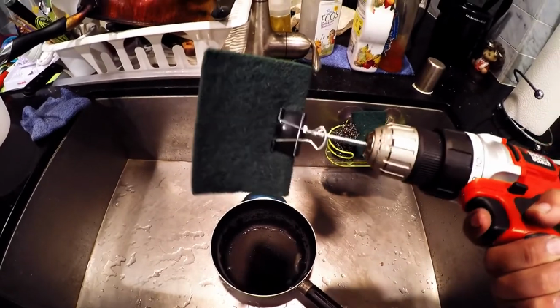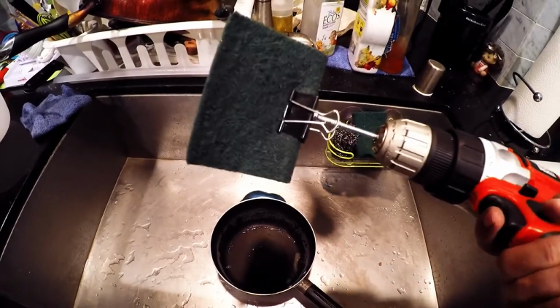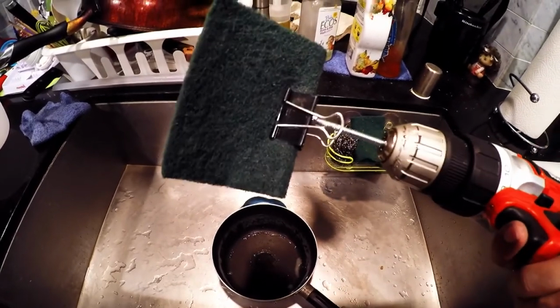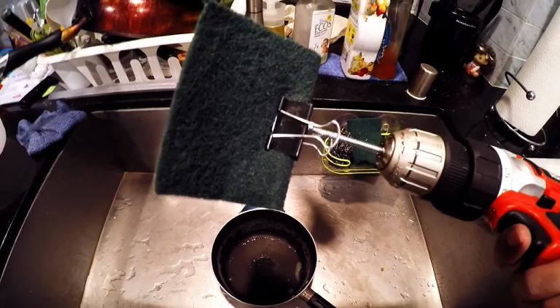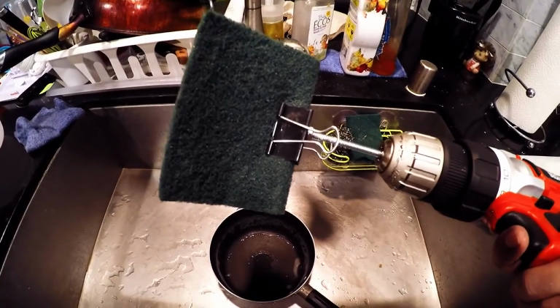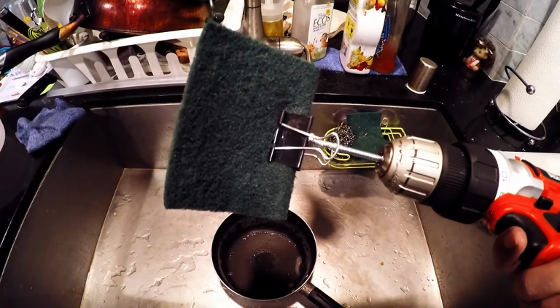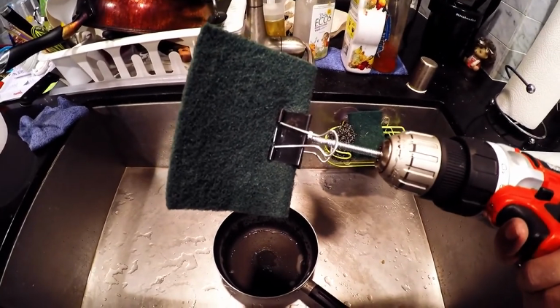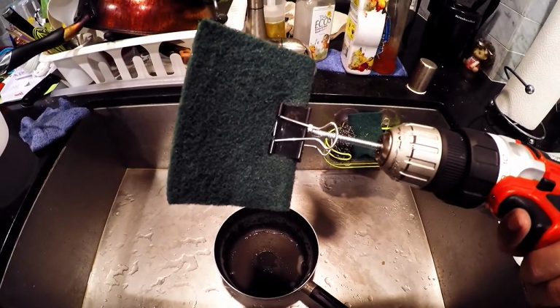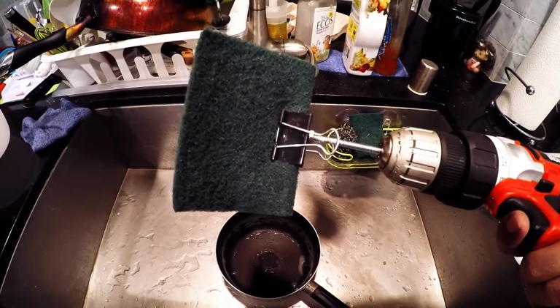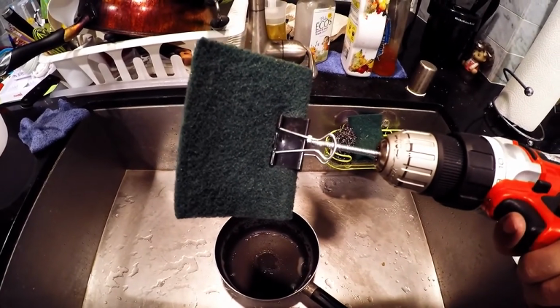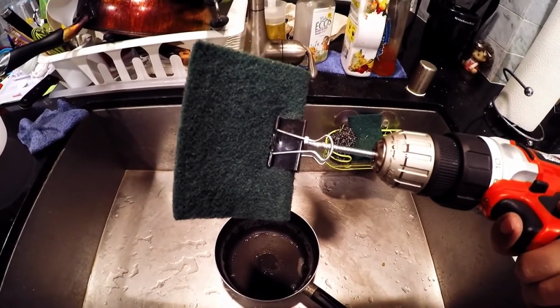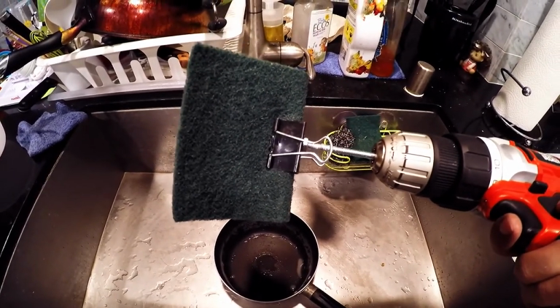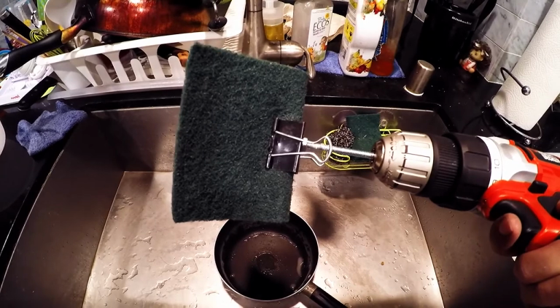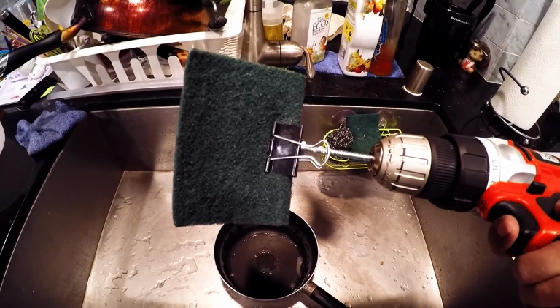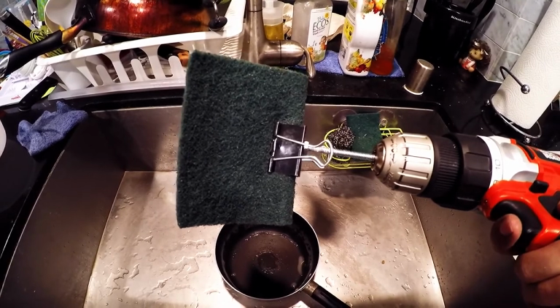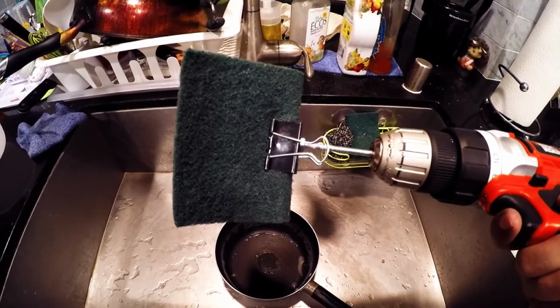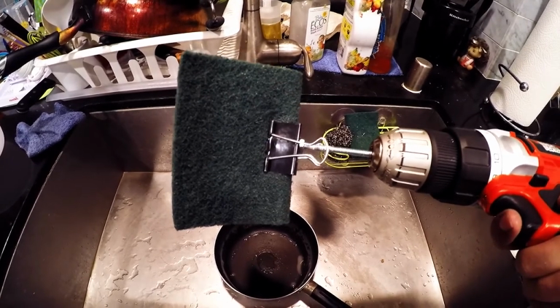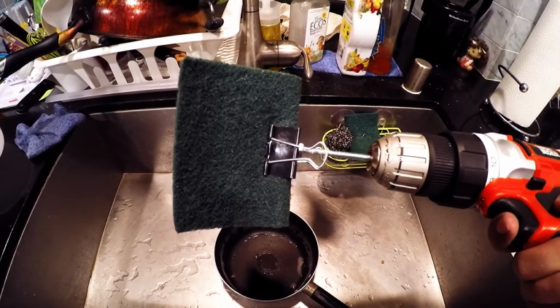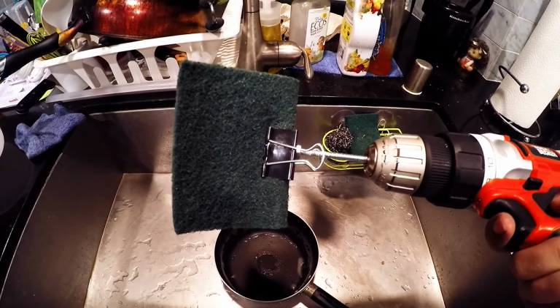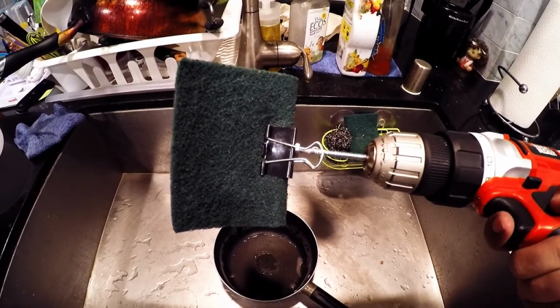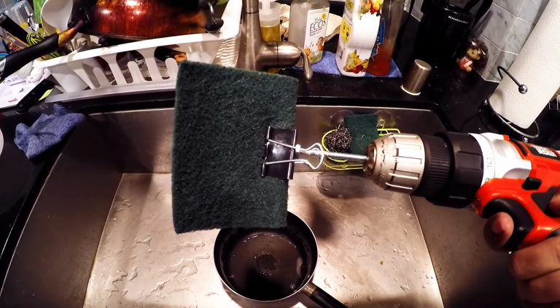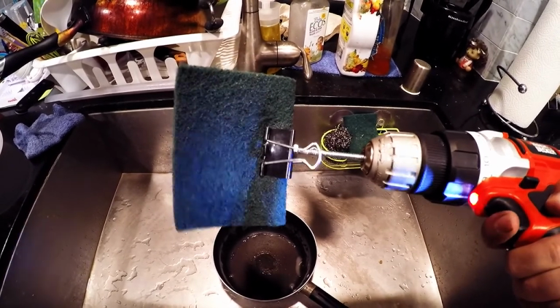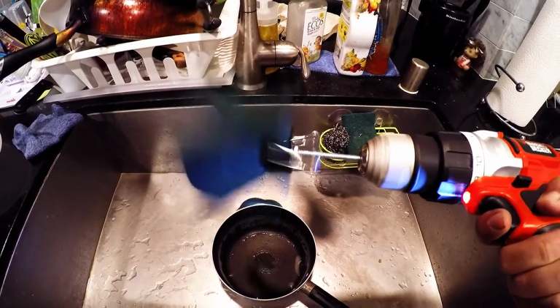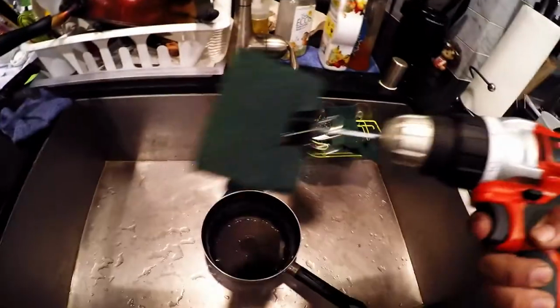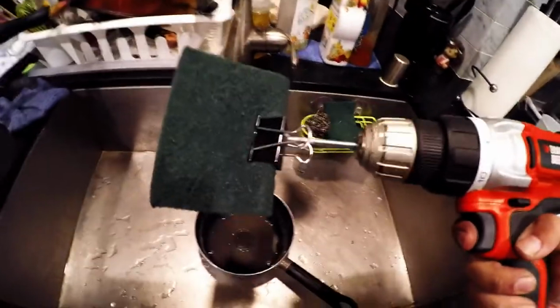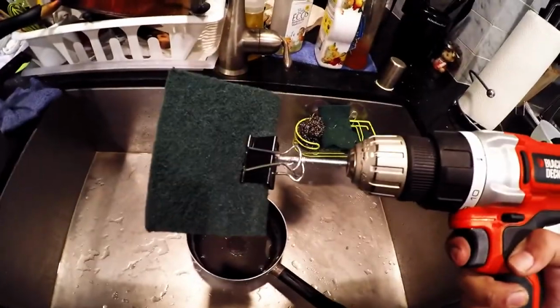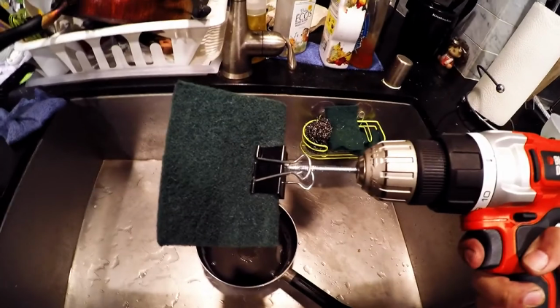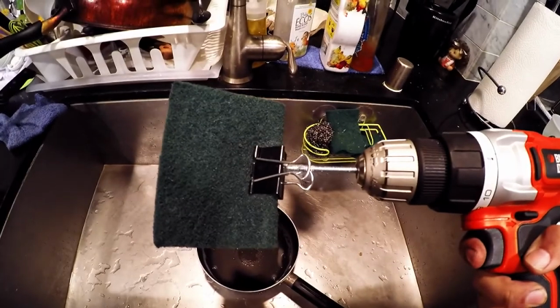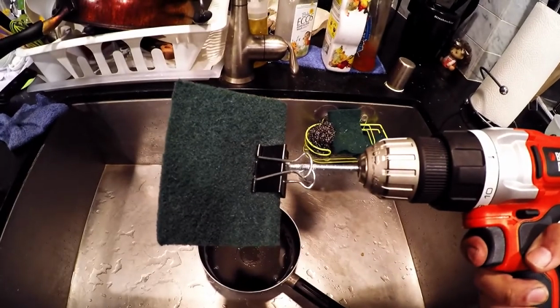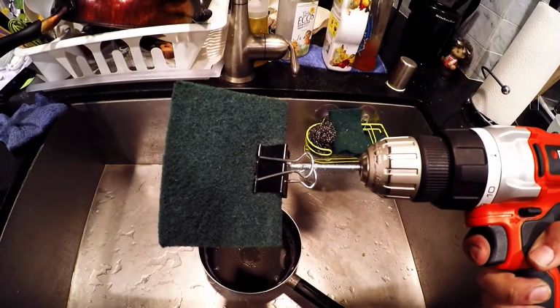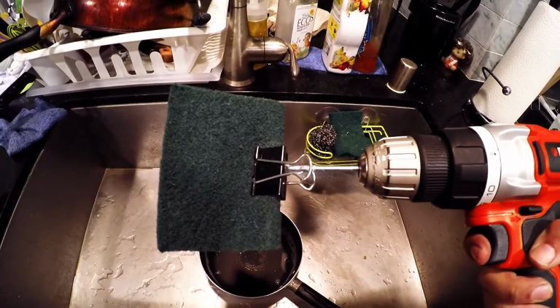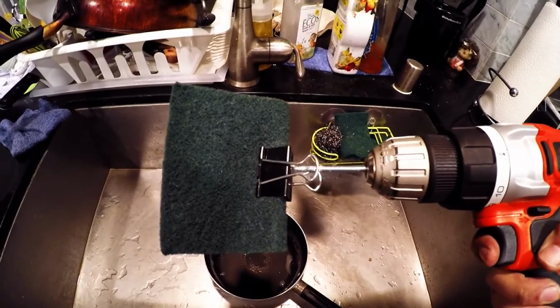And here's how you make the sponge adapter: simply drill a hole at the end of a binder clip, then attach a bolt and a washer. You will have your homemade electric dishwasher.